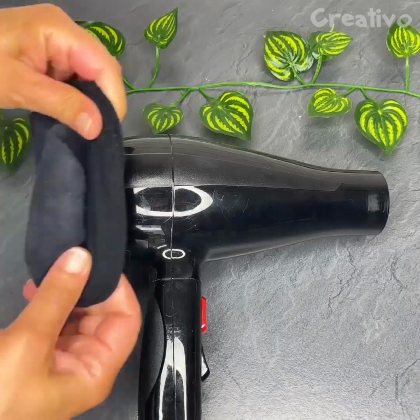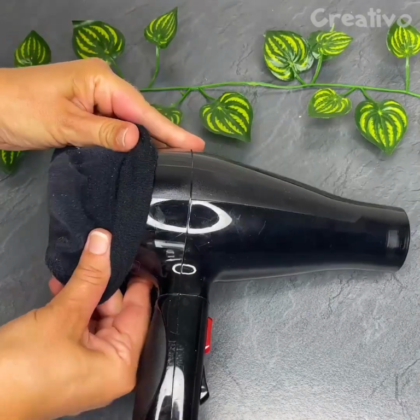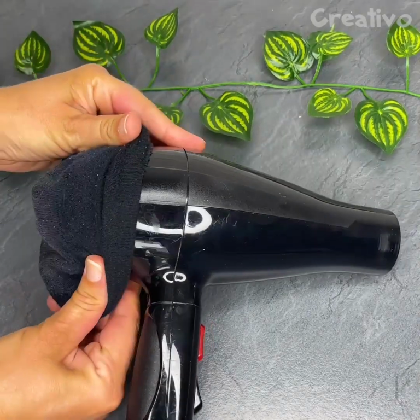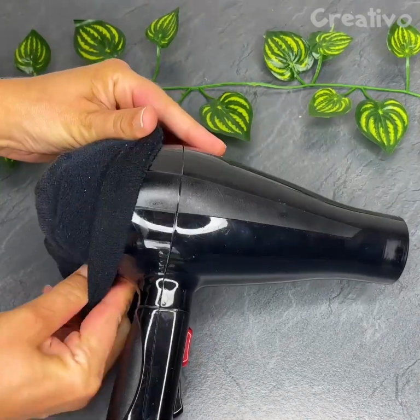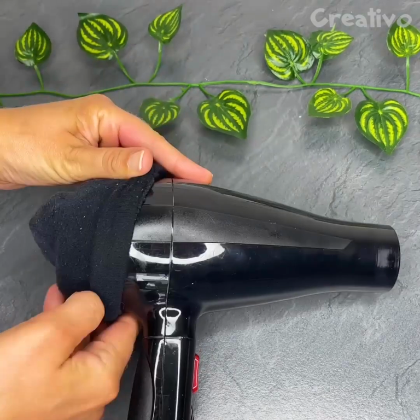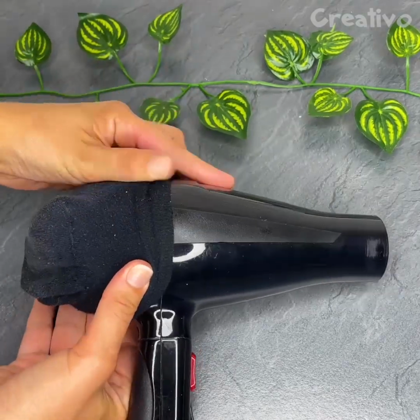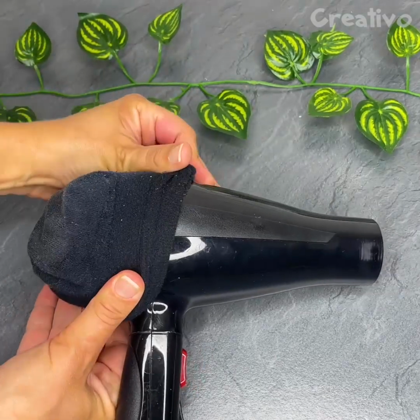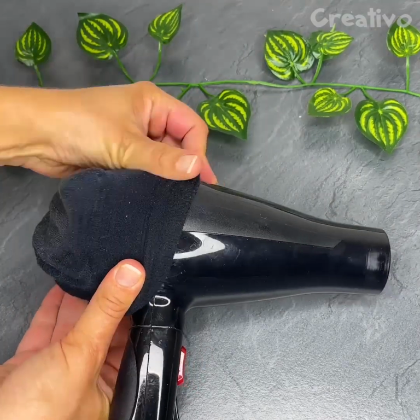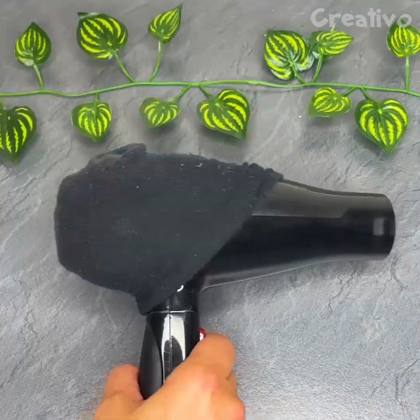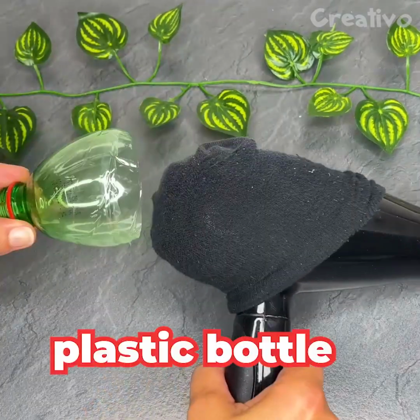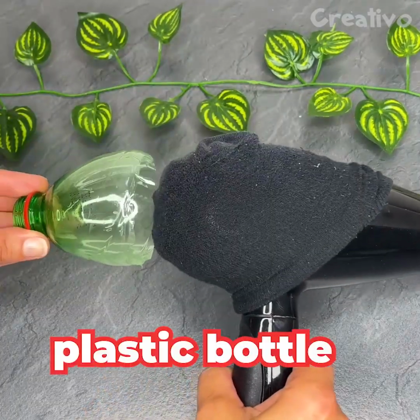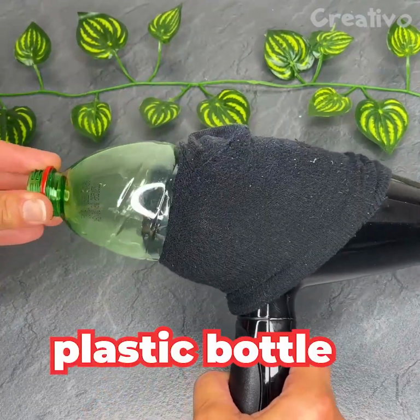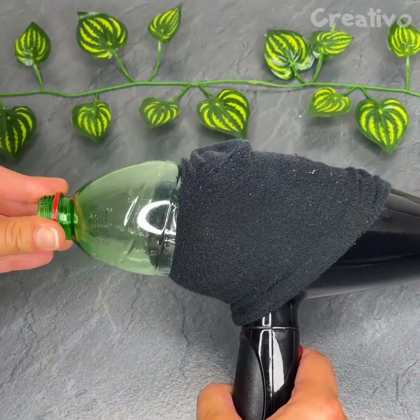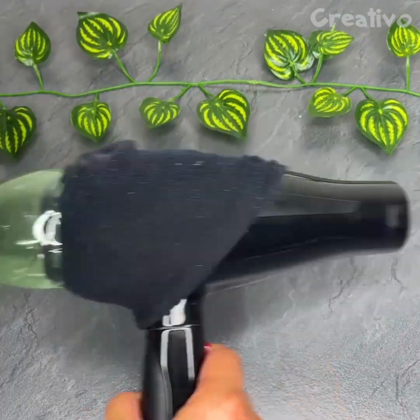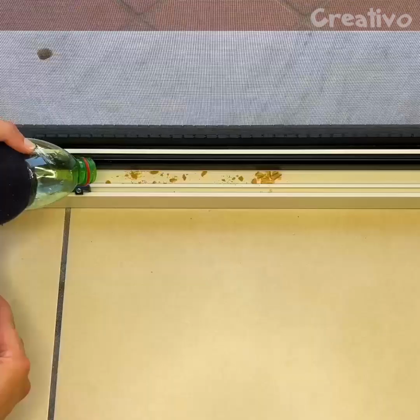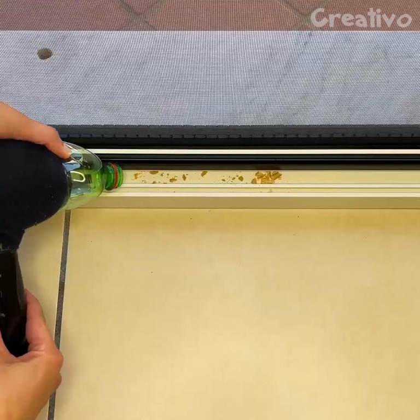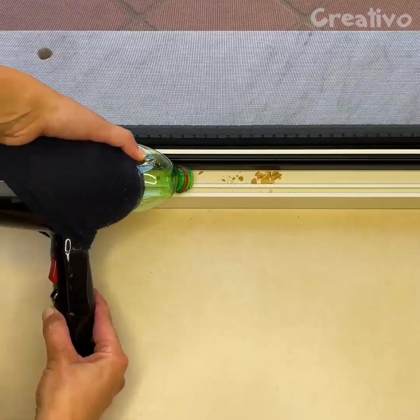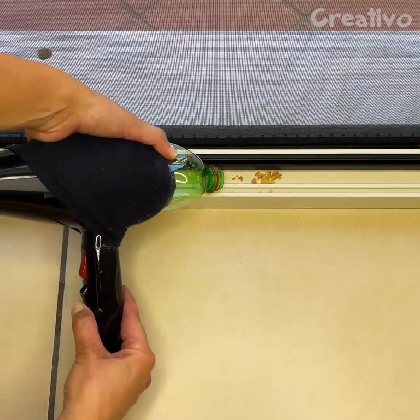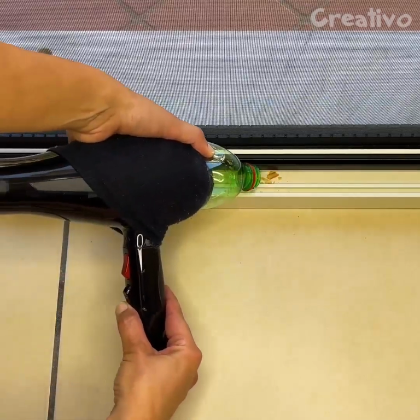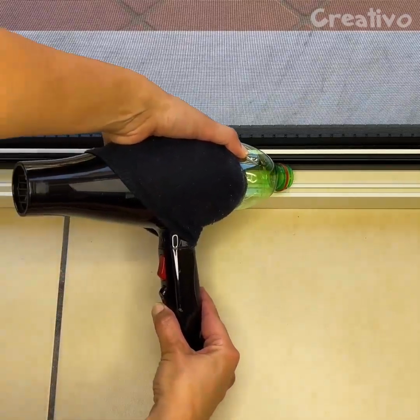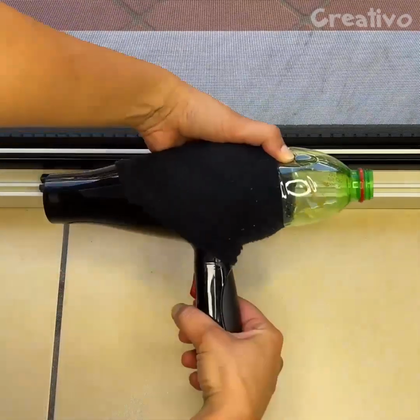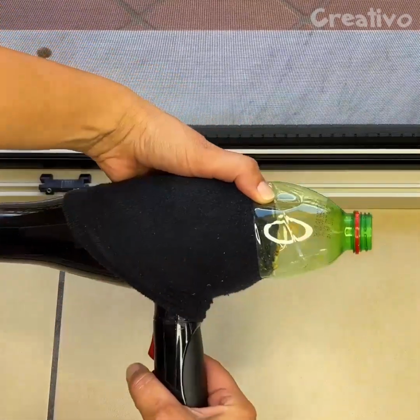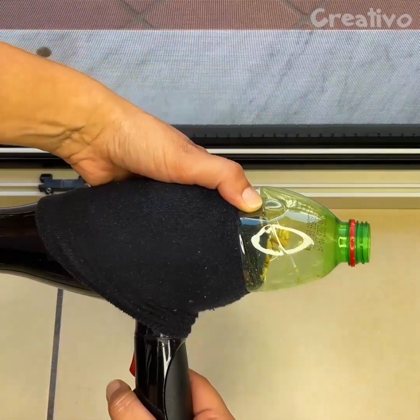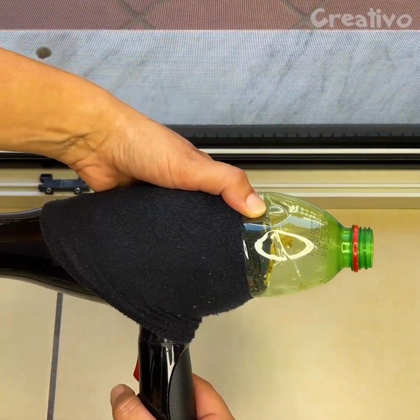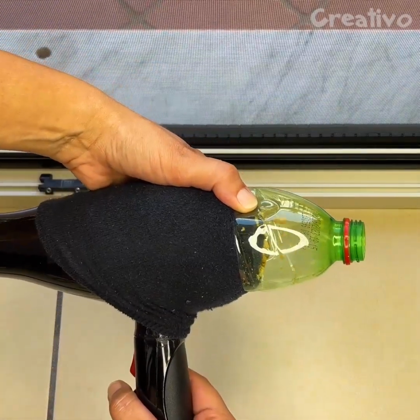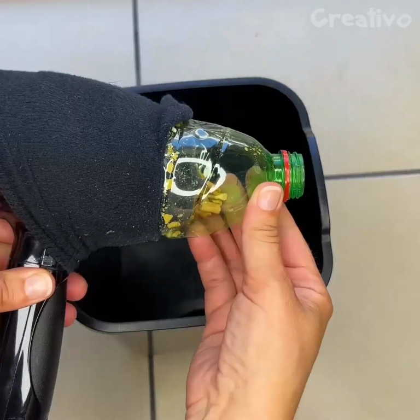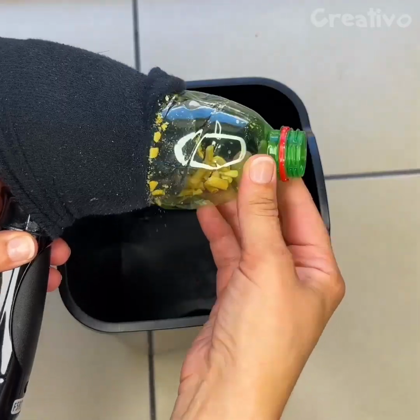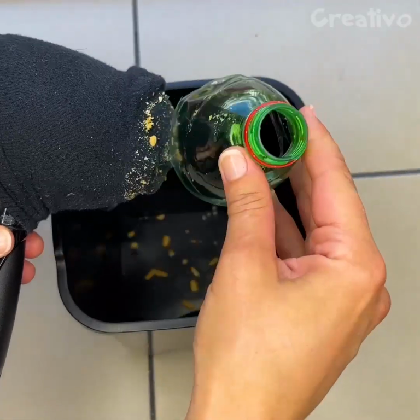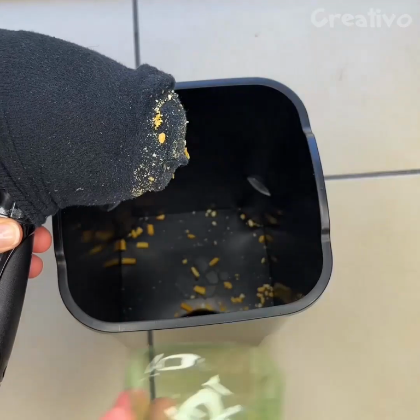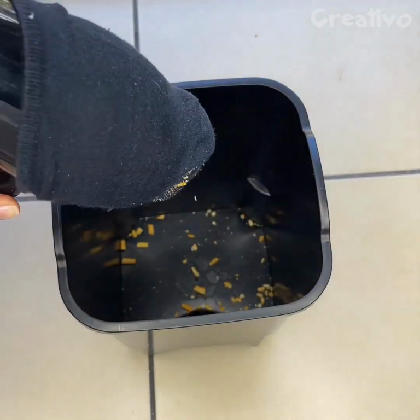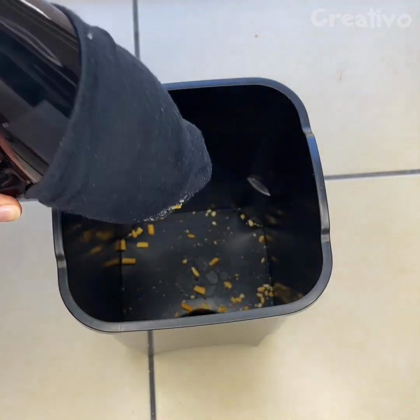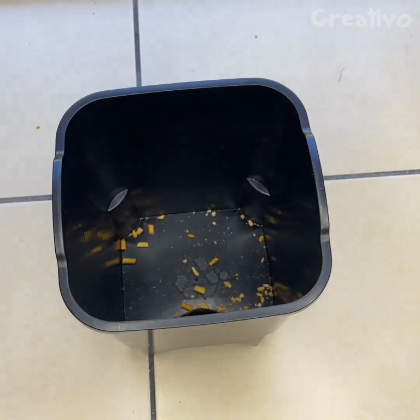Cover the back of the hair dryer with a sock and cut off the neck of a plastic bottle. A DIY vacuum cleaner that can get into even the tightest spots — very efficient and easy to empty out.